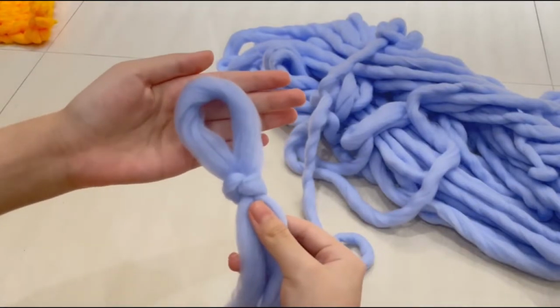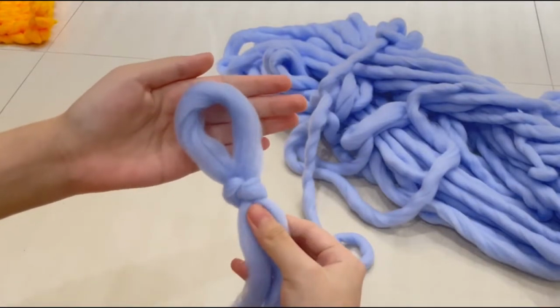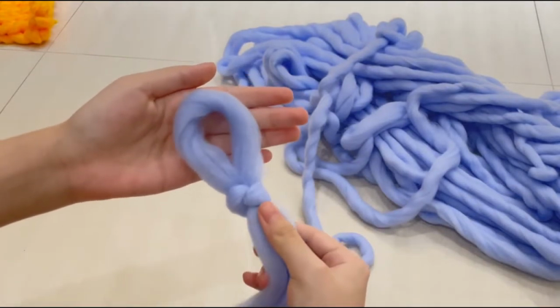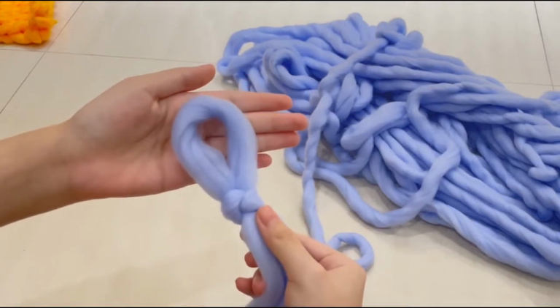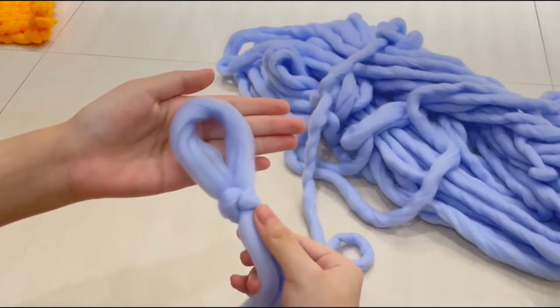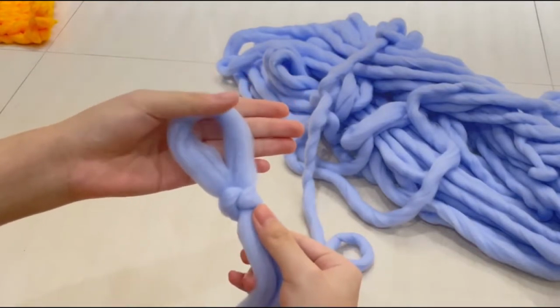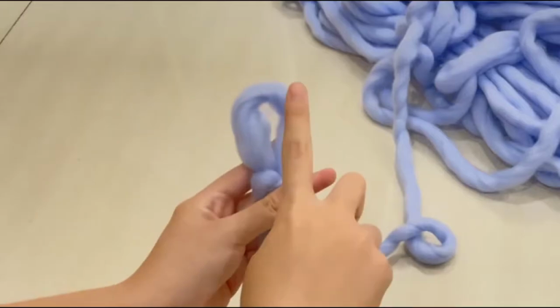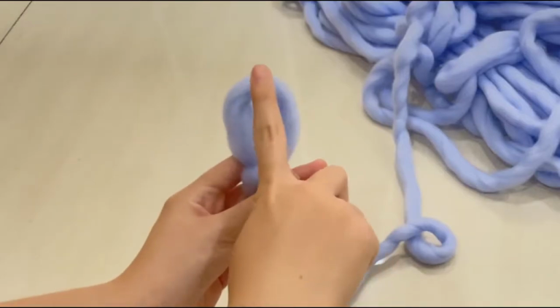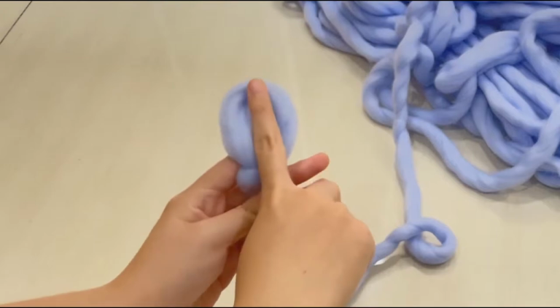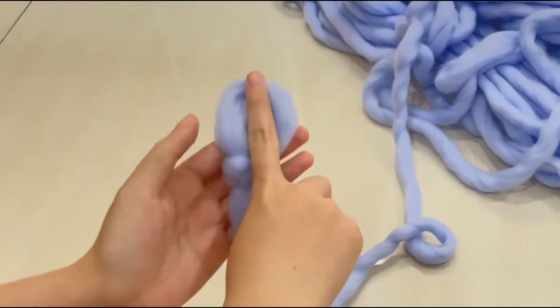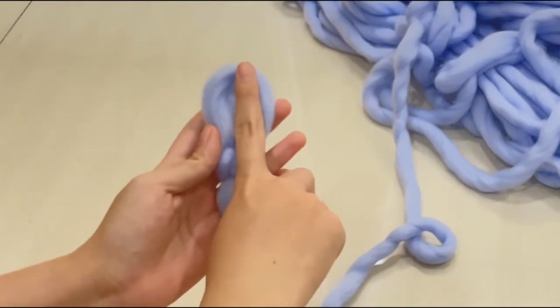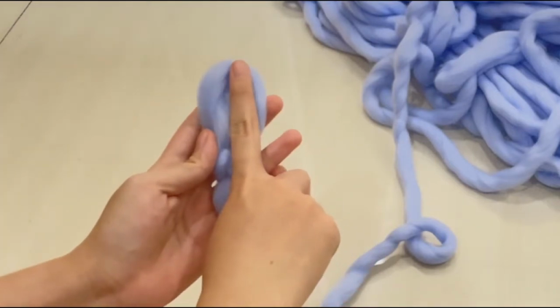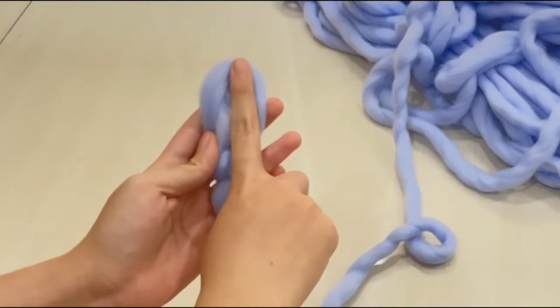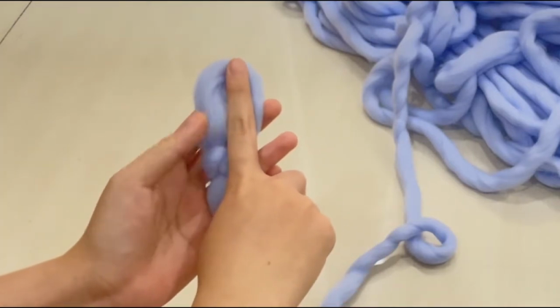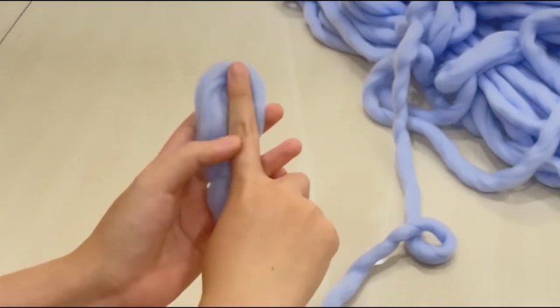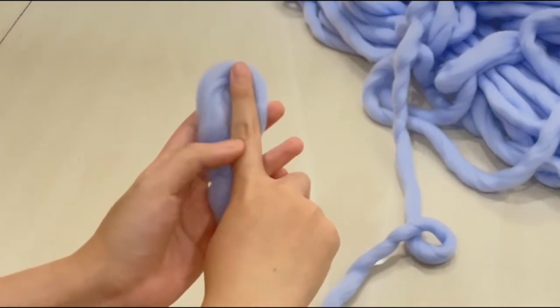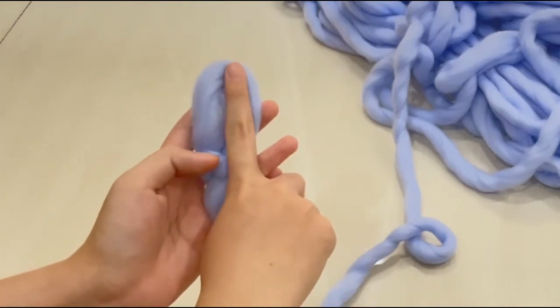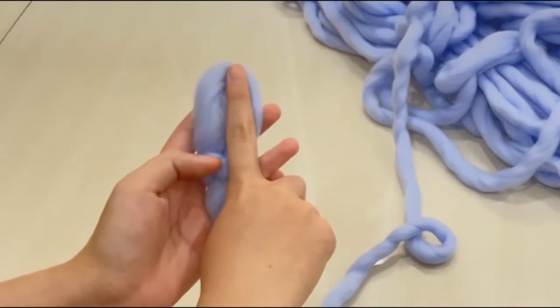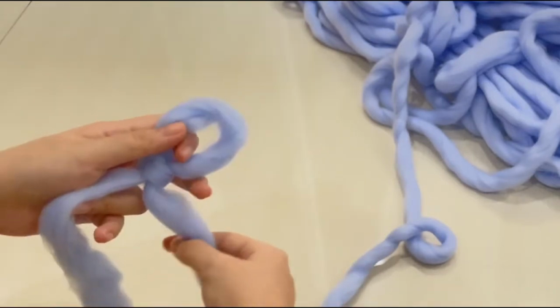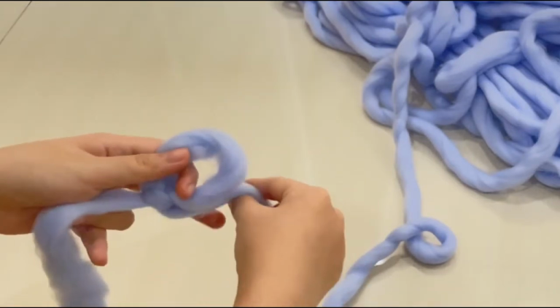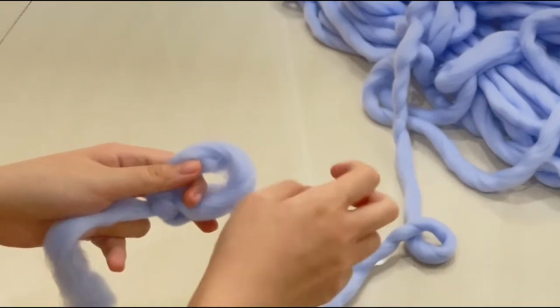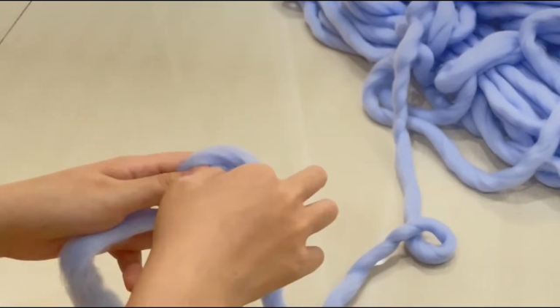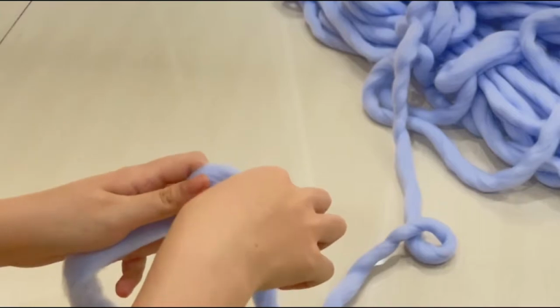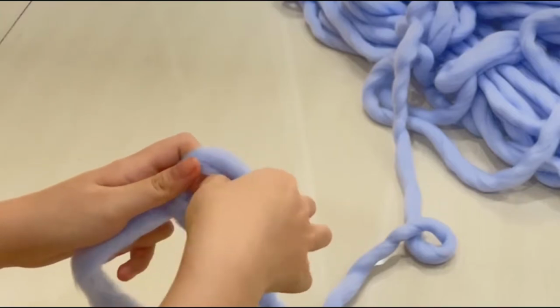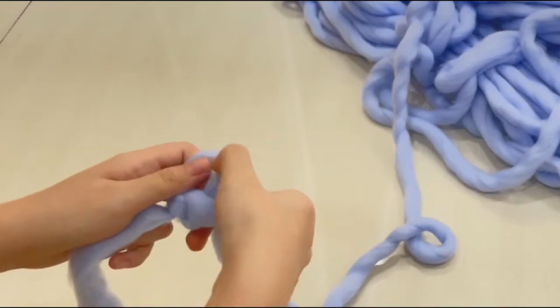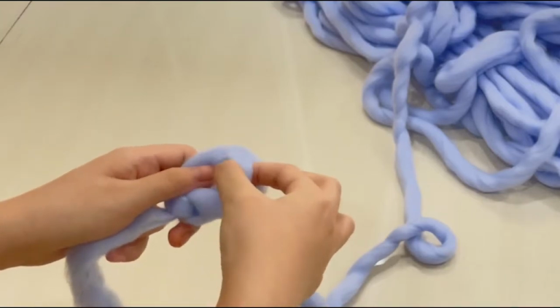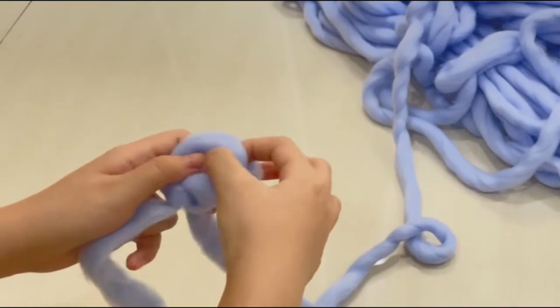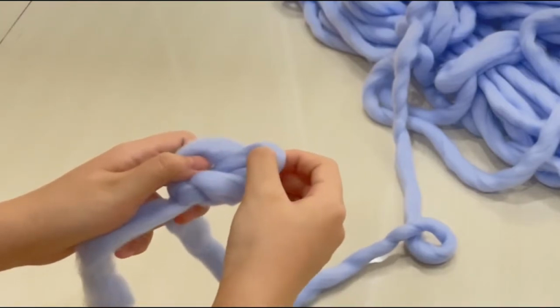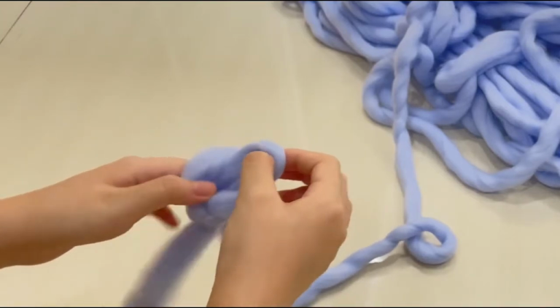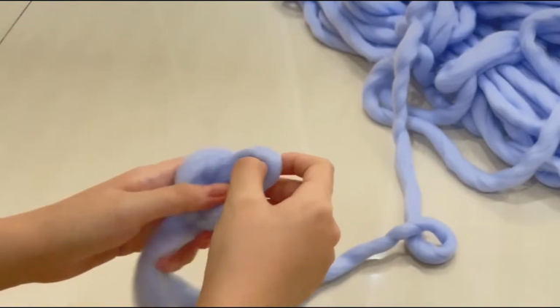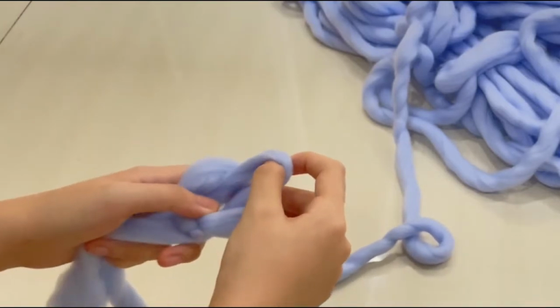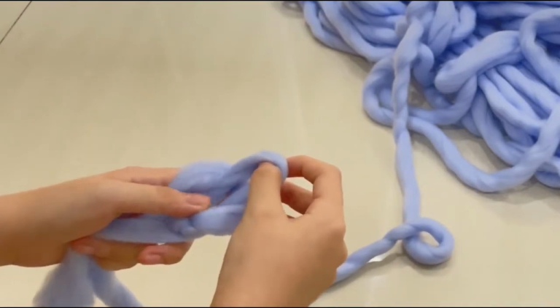For my technique, I'm always measuring all my loops at half of my index finger, so that the loops I create will always be consistent throughout the knitting process.